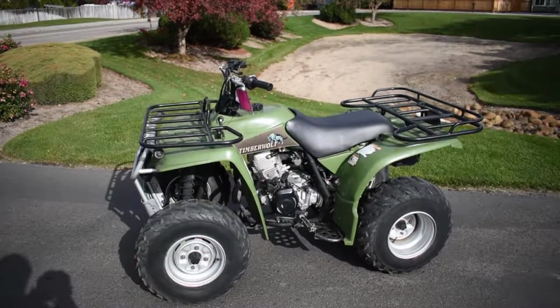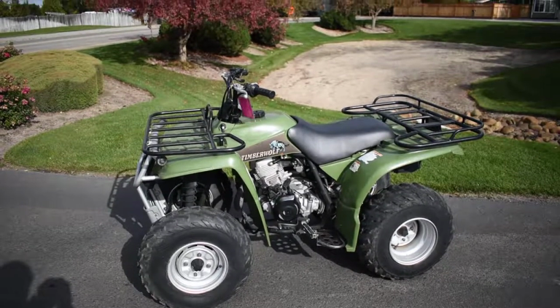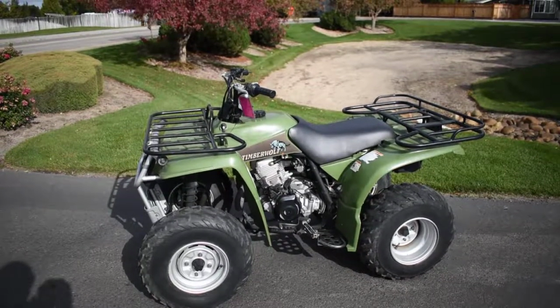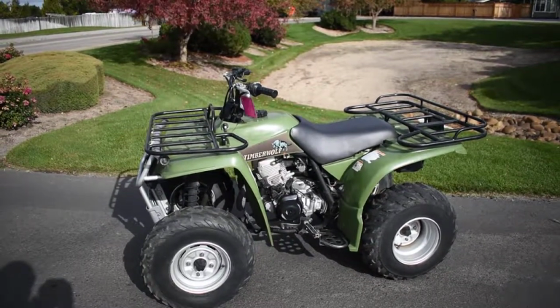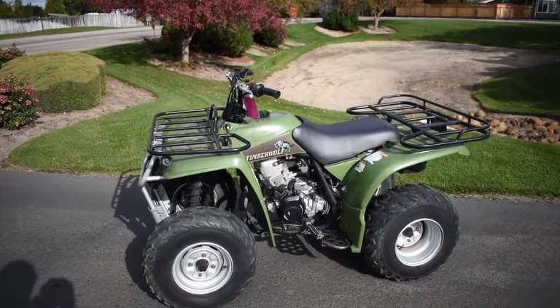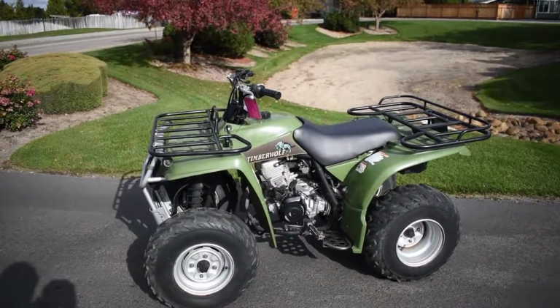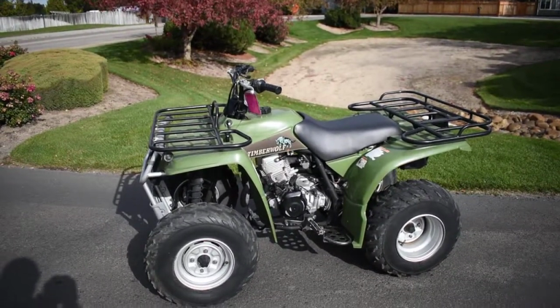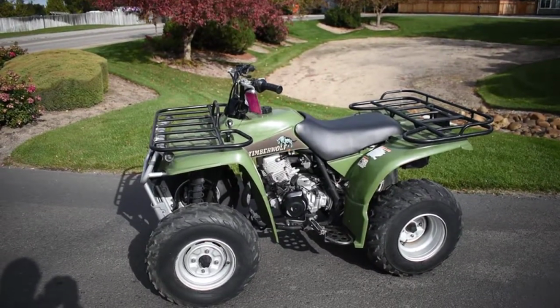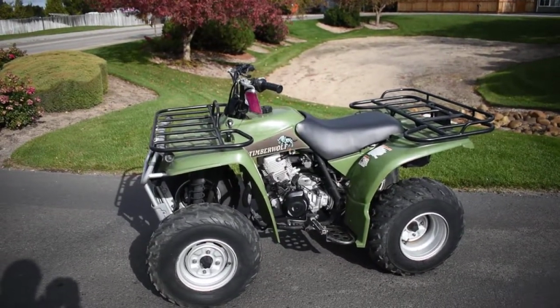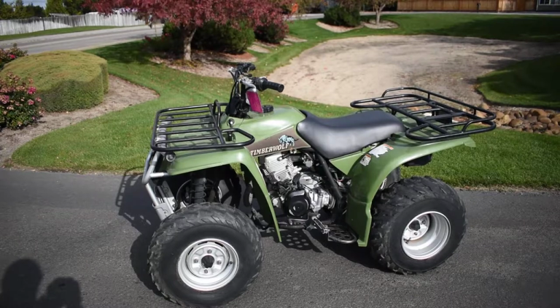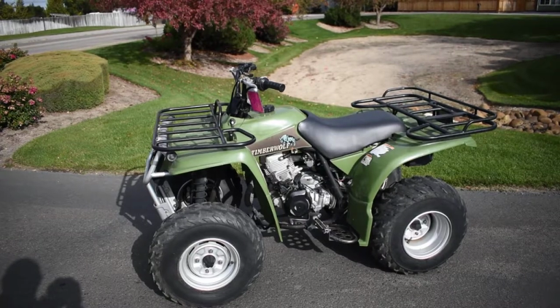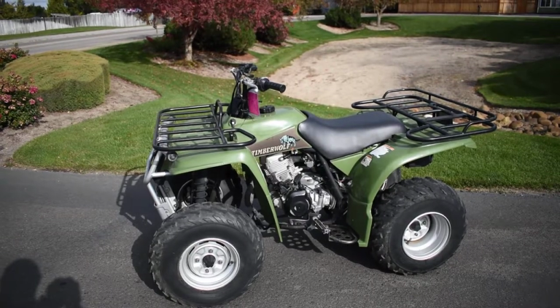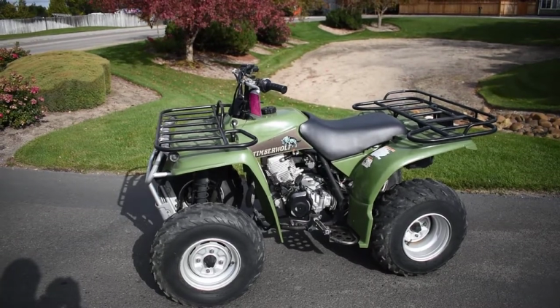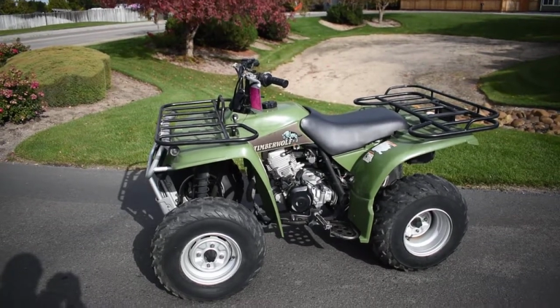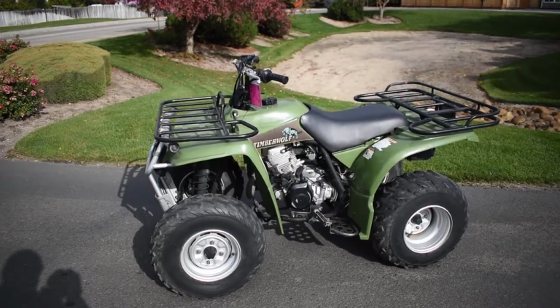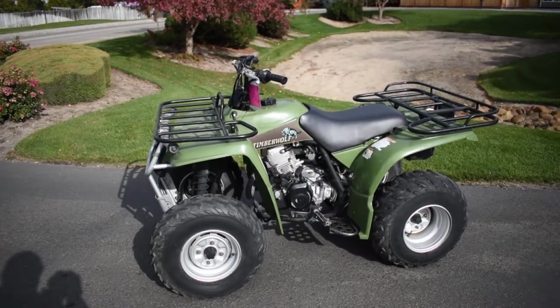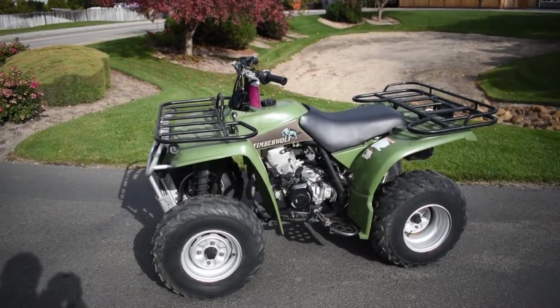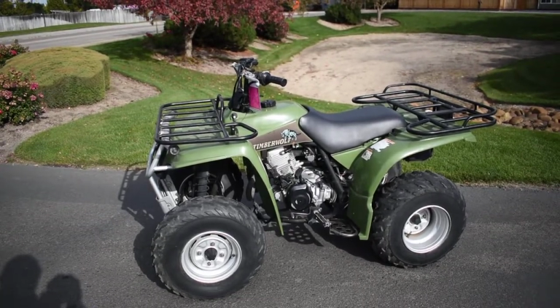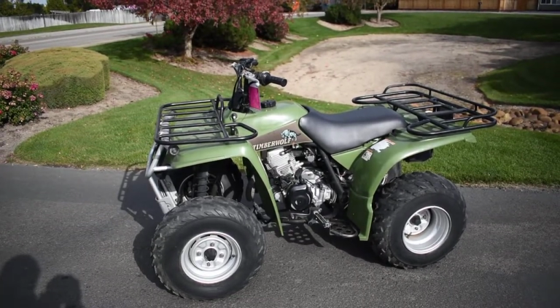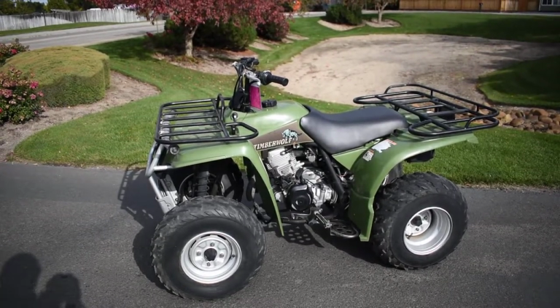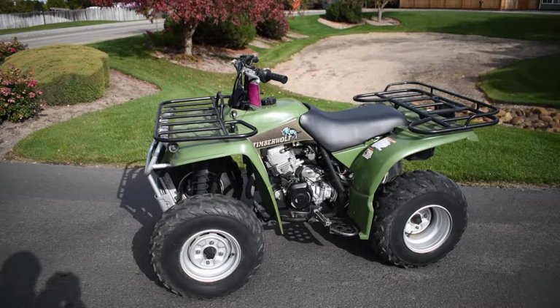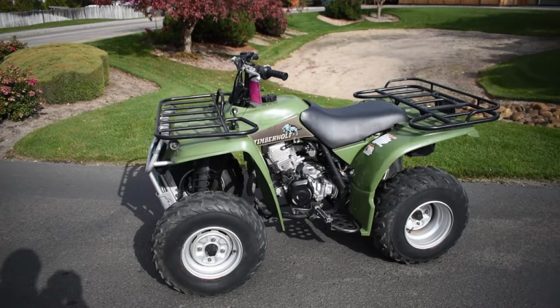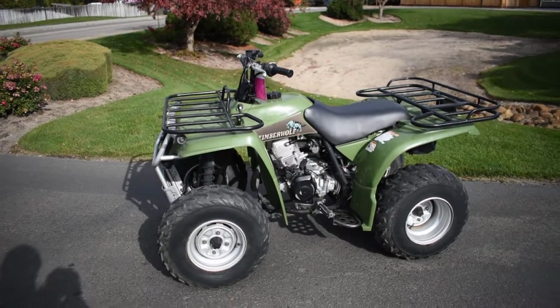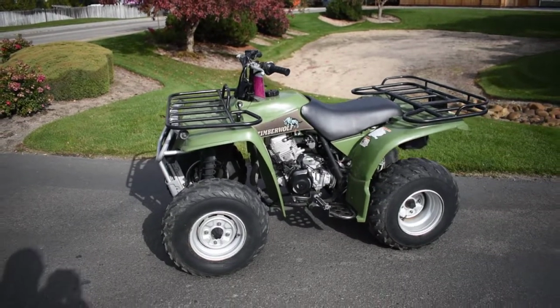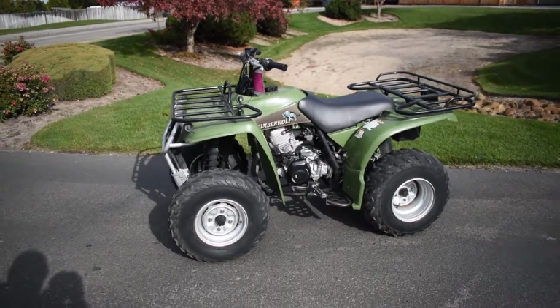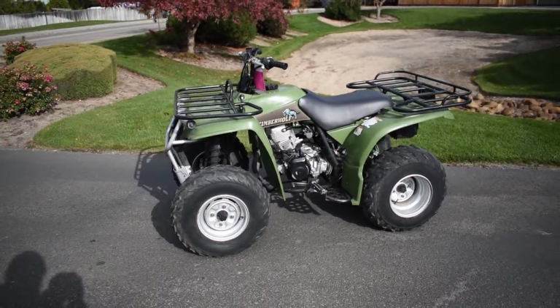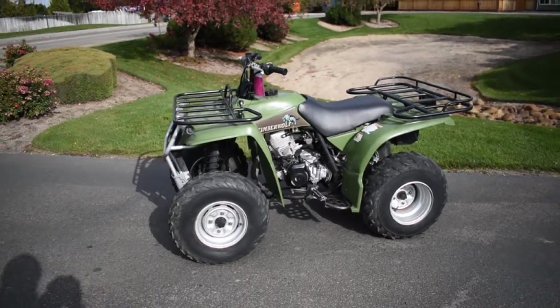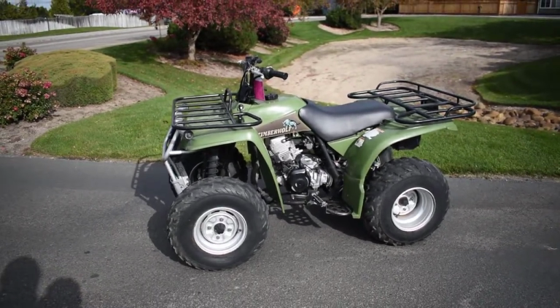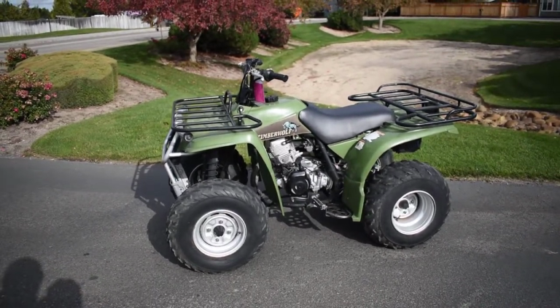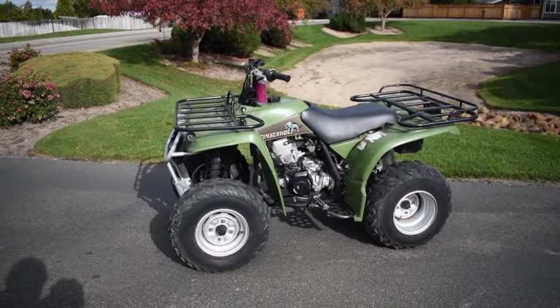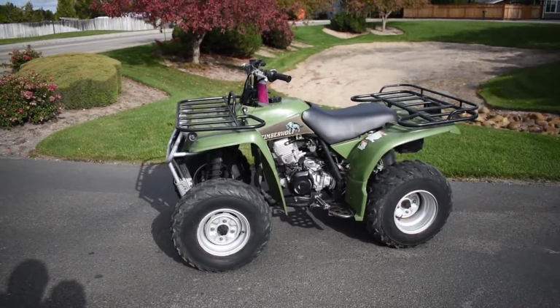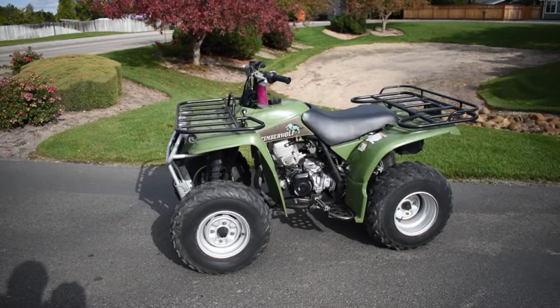What's going on? Nick here with Carl's Cycle Sales in Boise, Idaho. I've got a 1998 Yamaha Timberwolf 250 with me today. And this is a clean little ATV — nice running.